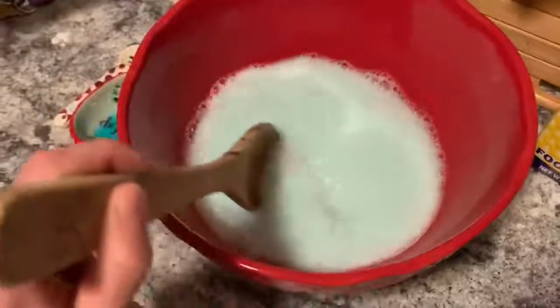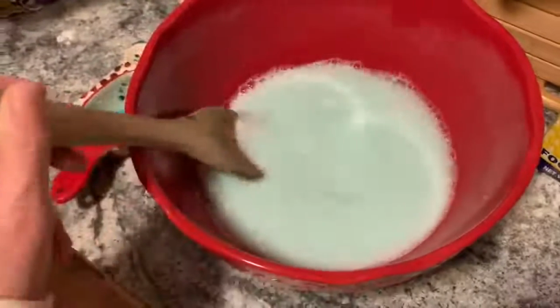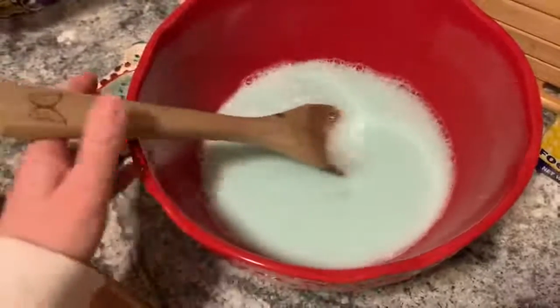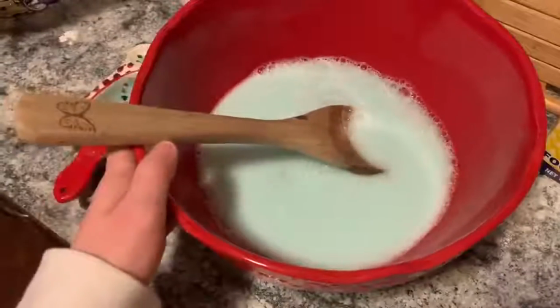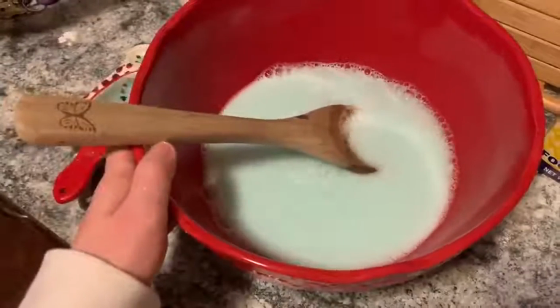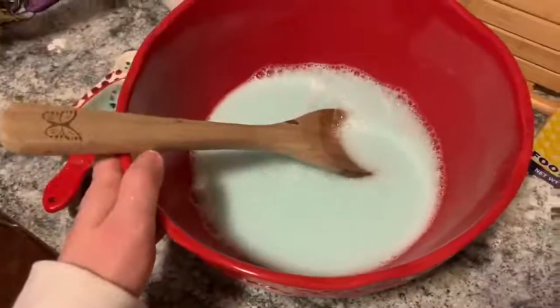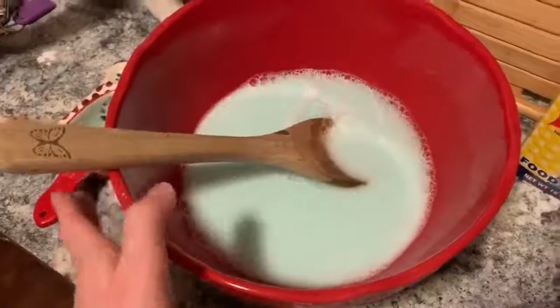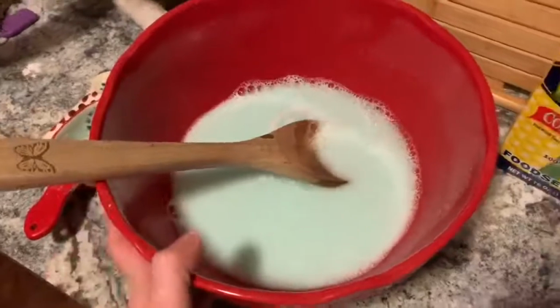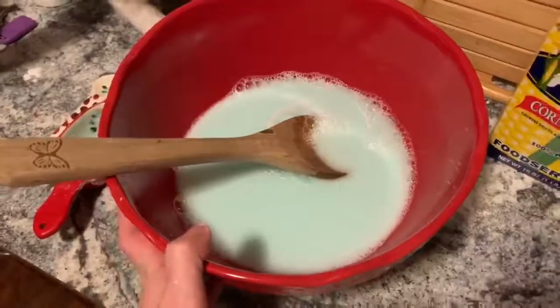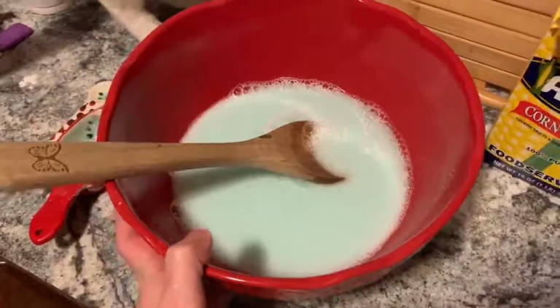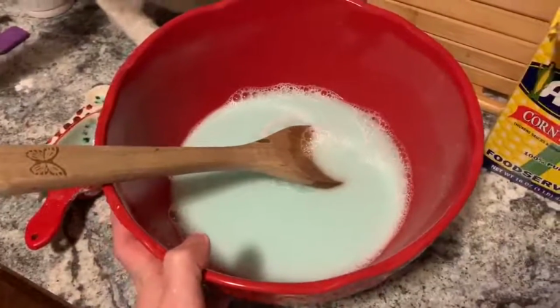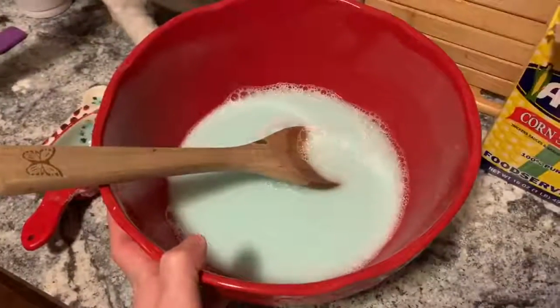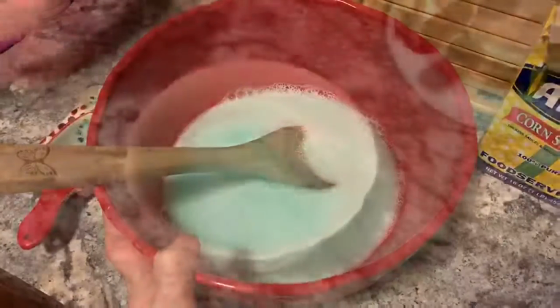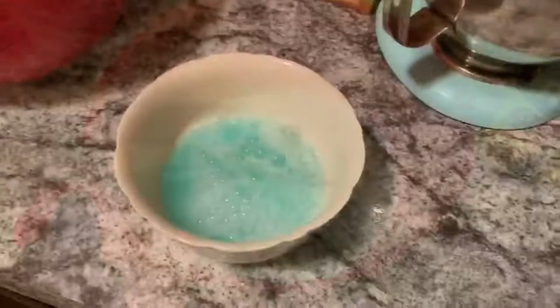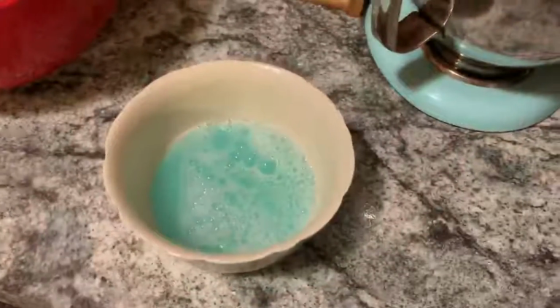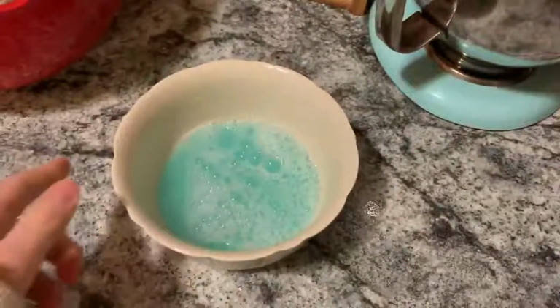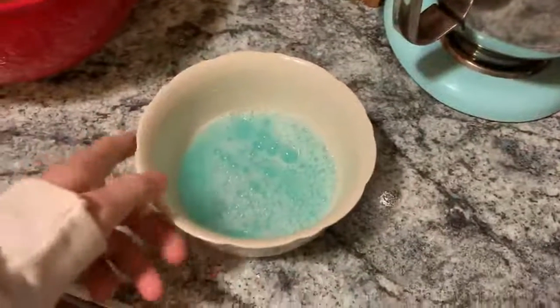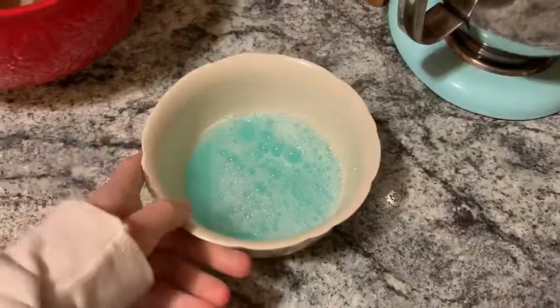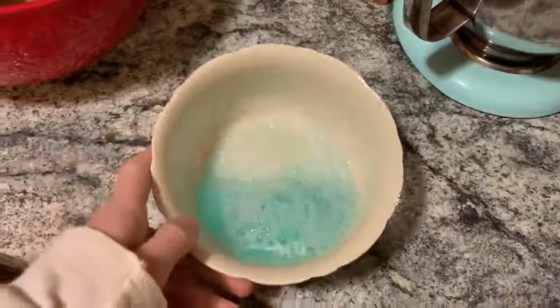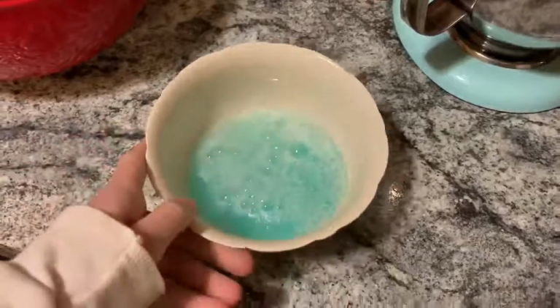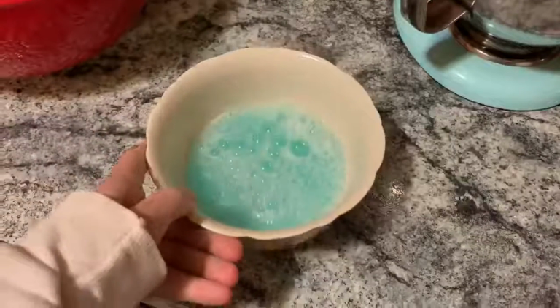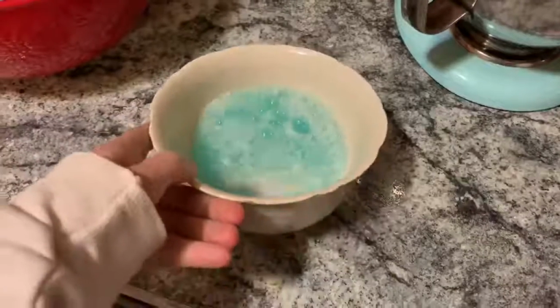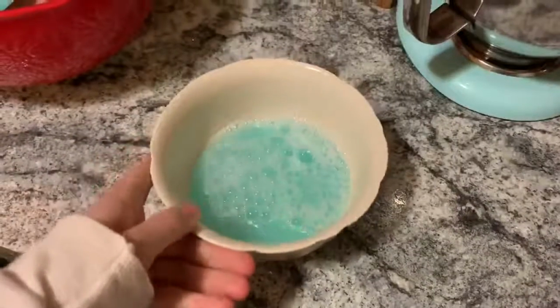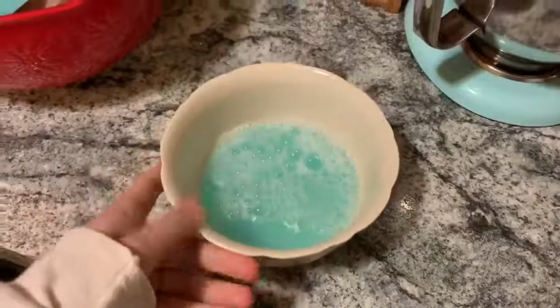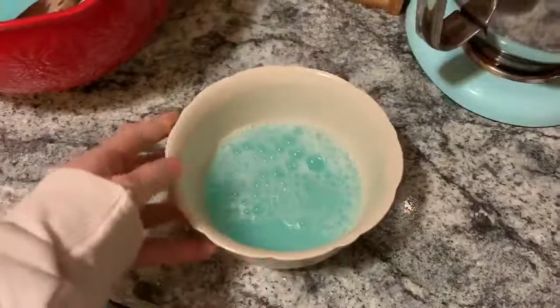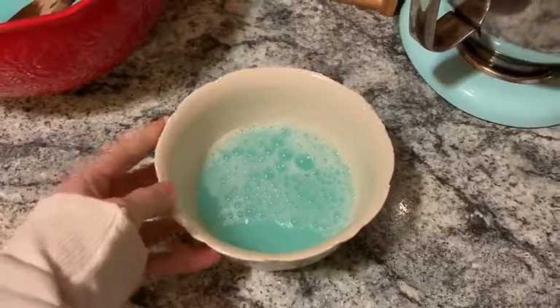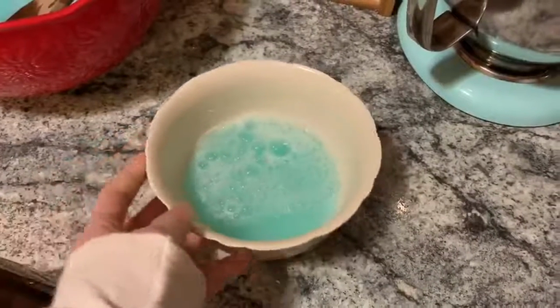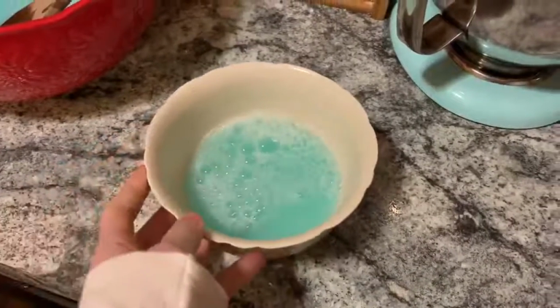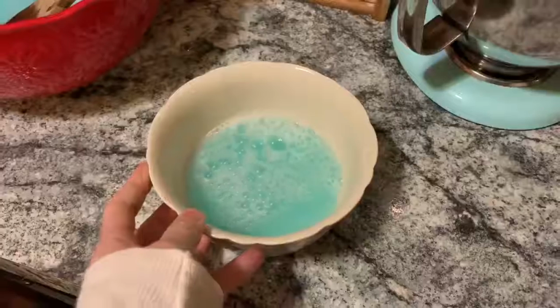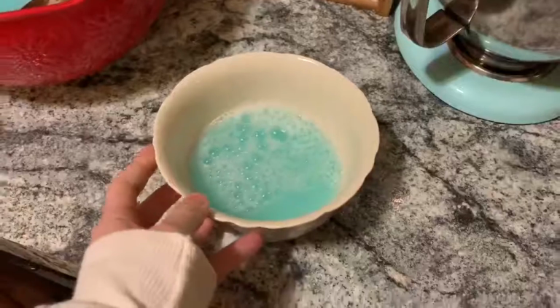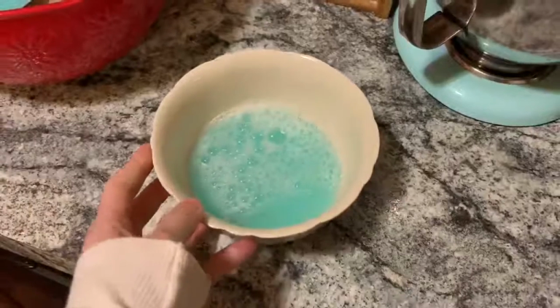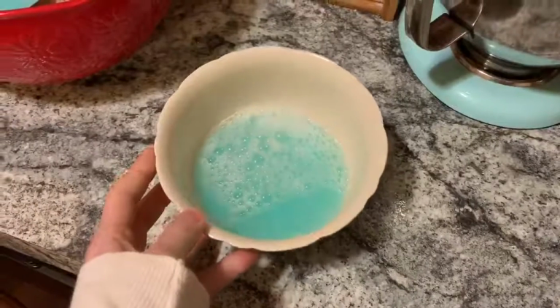Once you have all of your ingredients combined, leave your bowl and let it sit for one hour. Once the bubbles have sat for about an hour, you'll get kind of a texture like this. I'm going to go ahead and attach onto the end how to make a bubble wand.